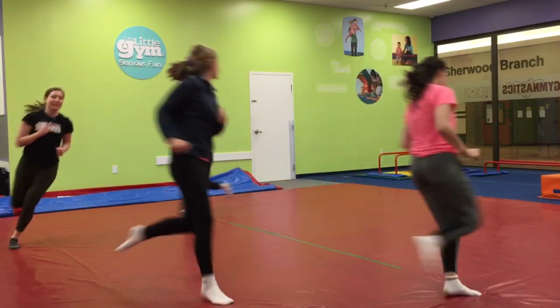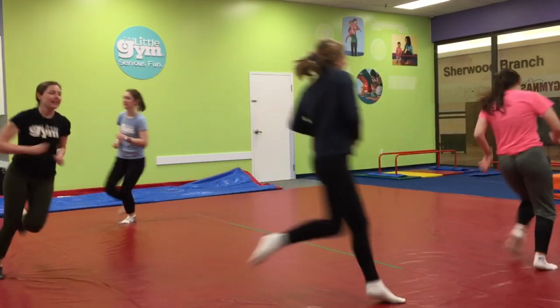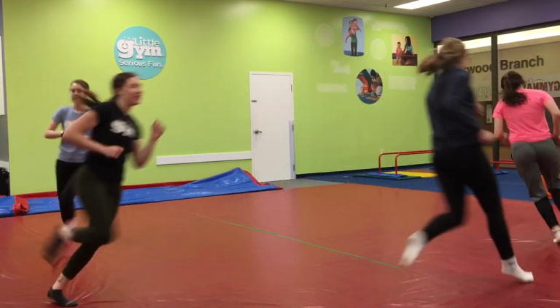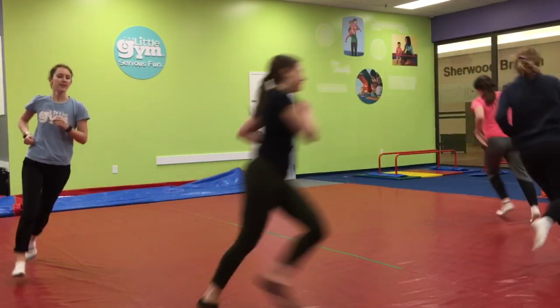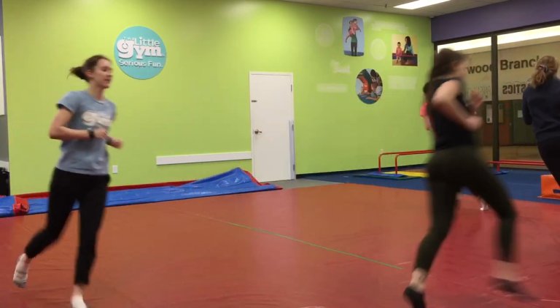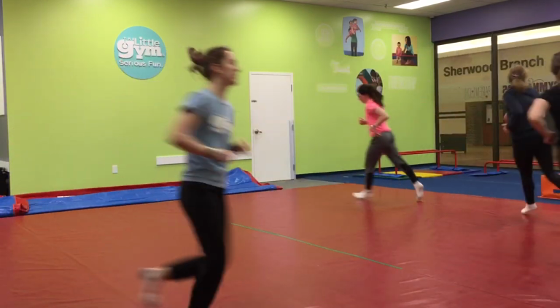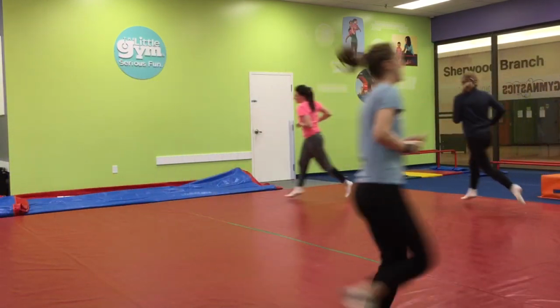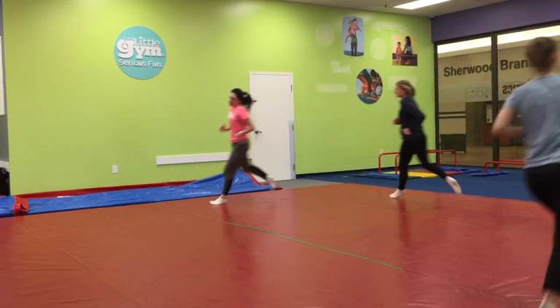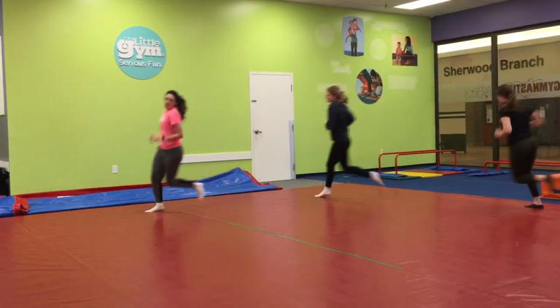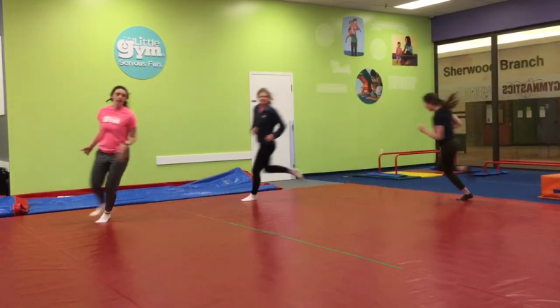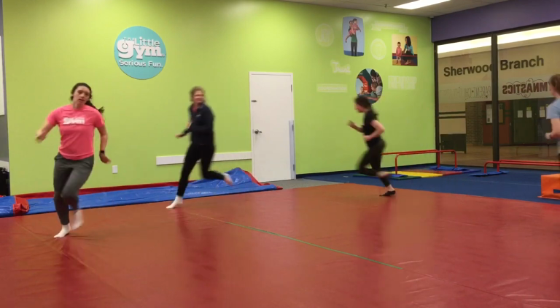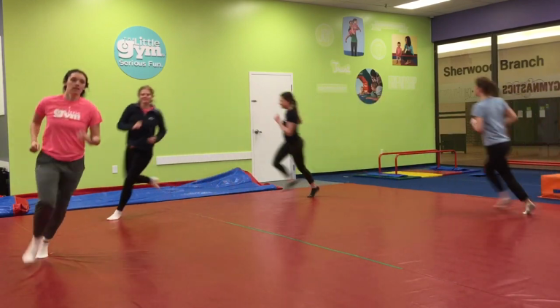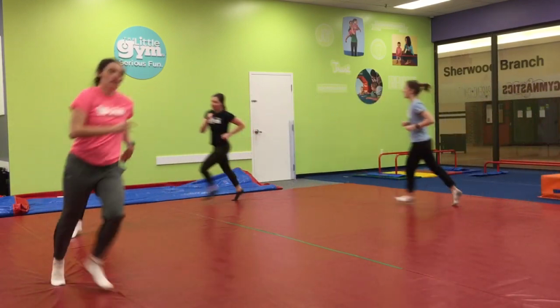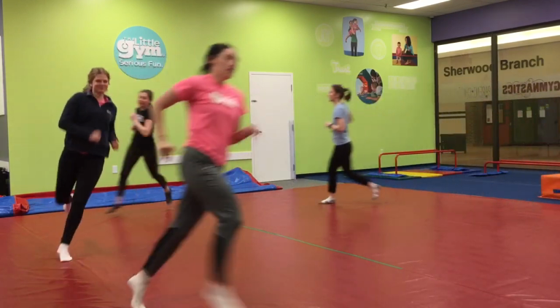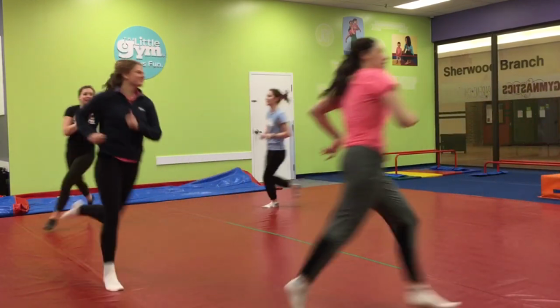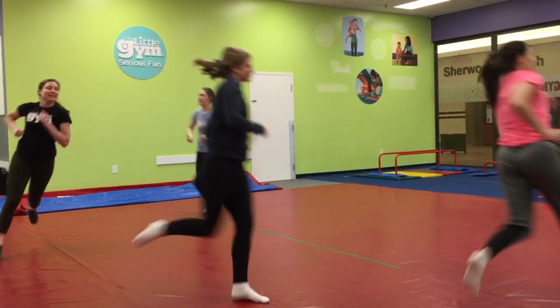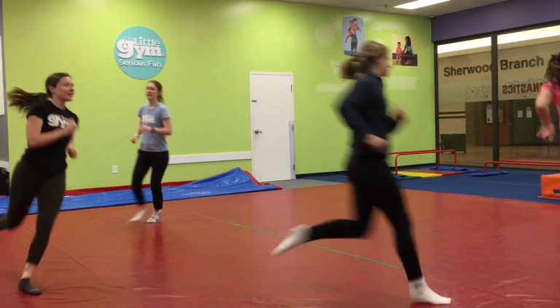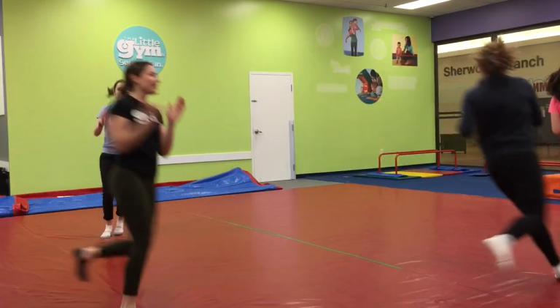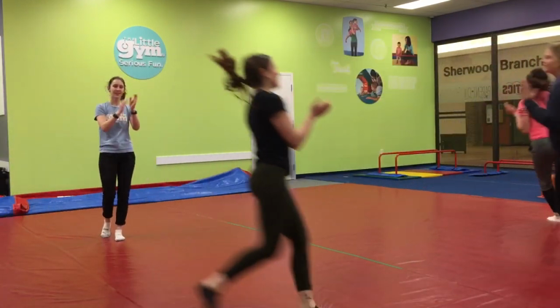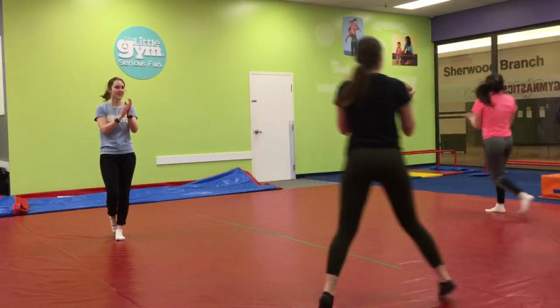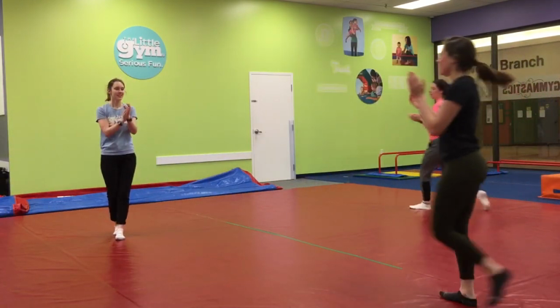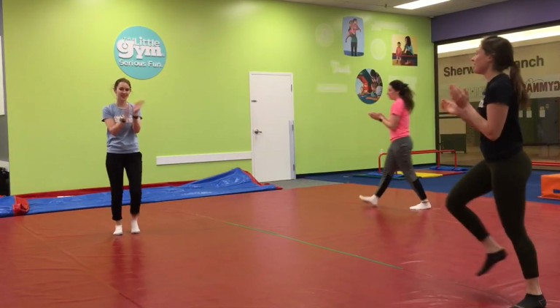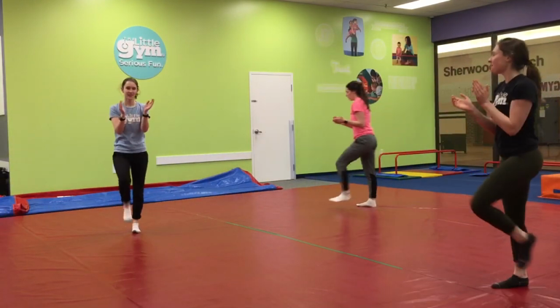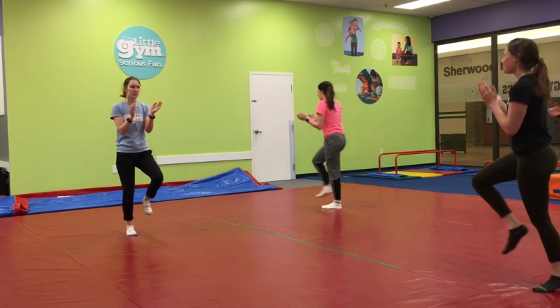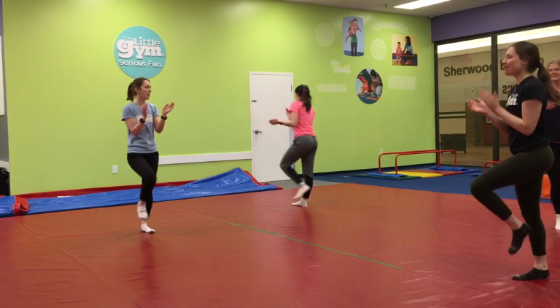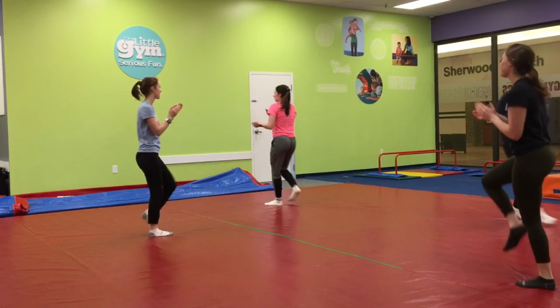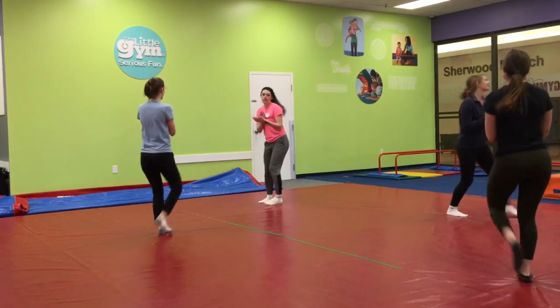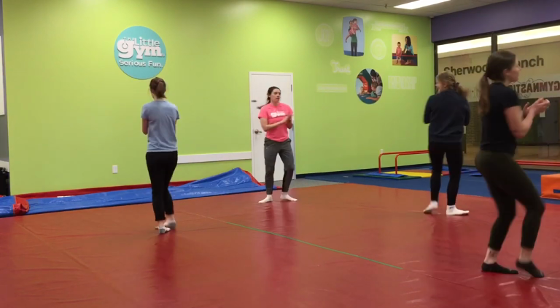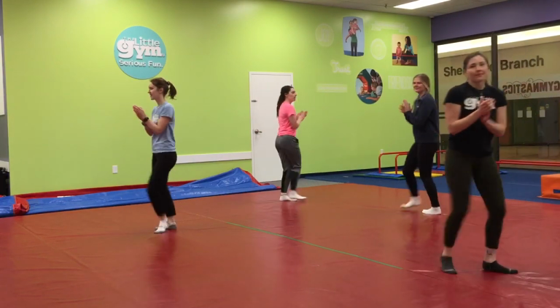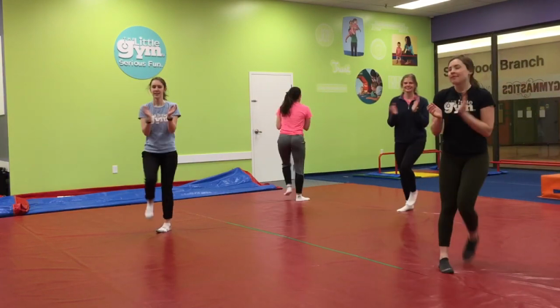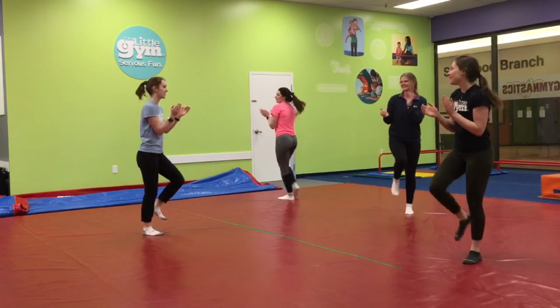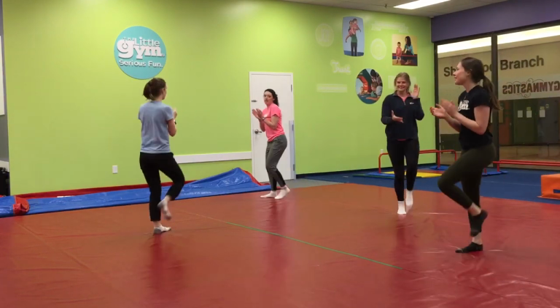And turn around and round and beat the beat. Everybody monkey jump! Hear the beat. Clap your hands up. To the feet. And turn around and around and beat the beat.